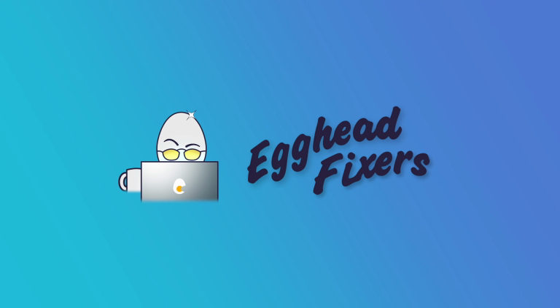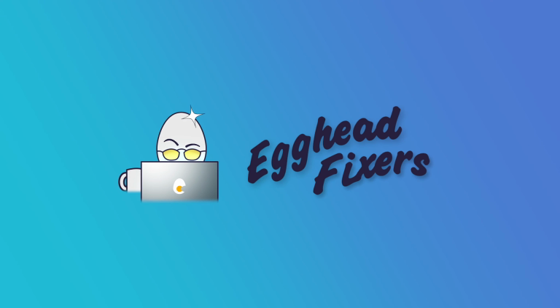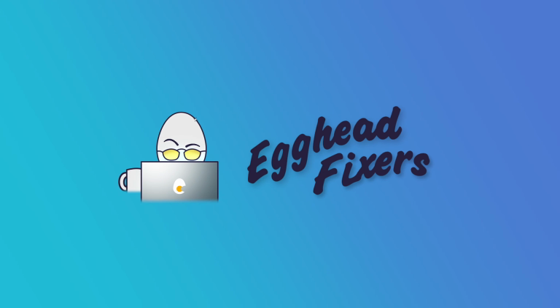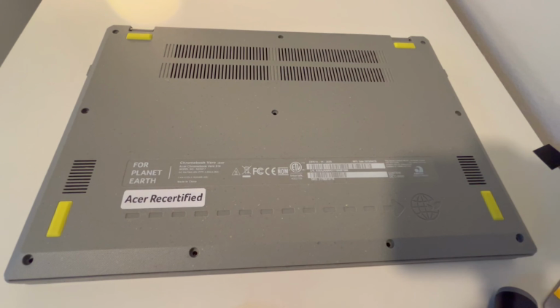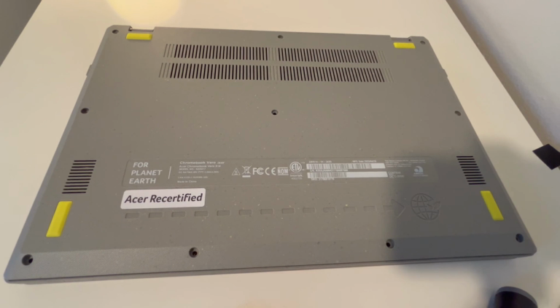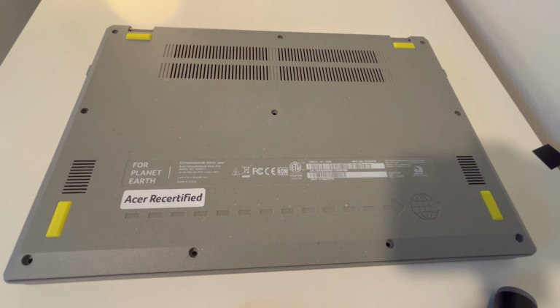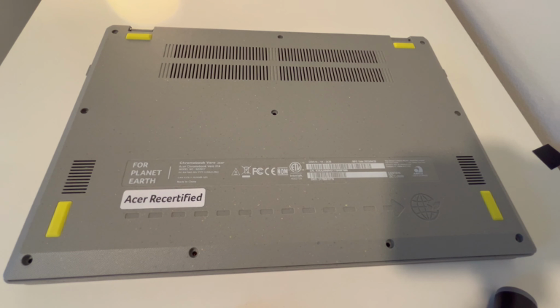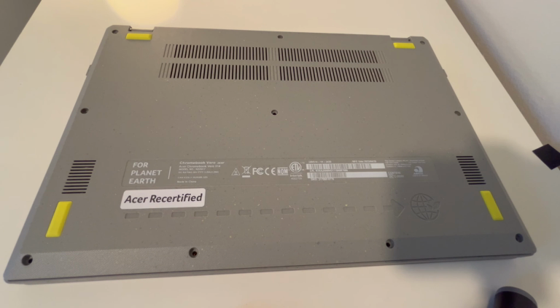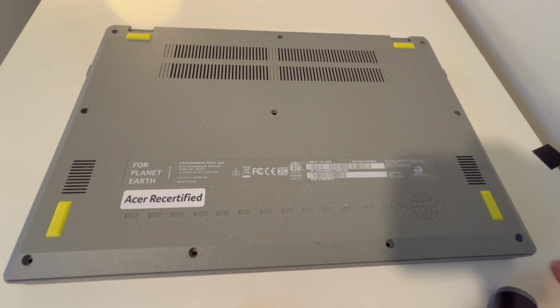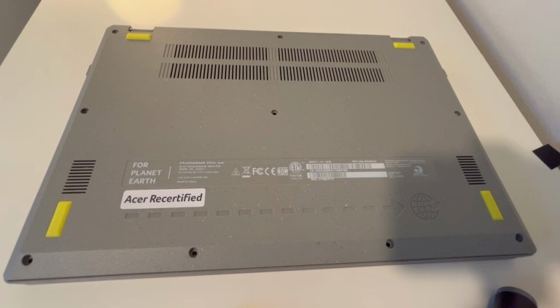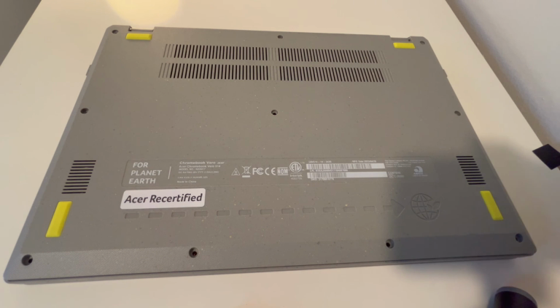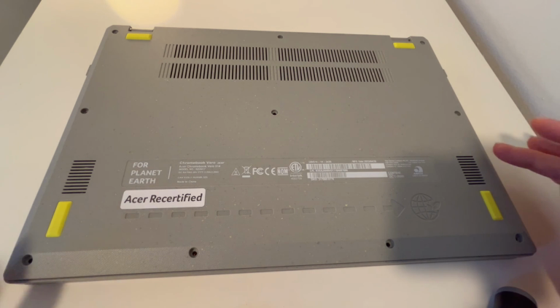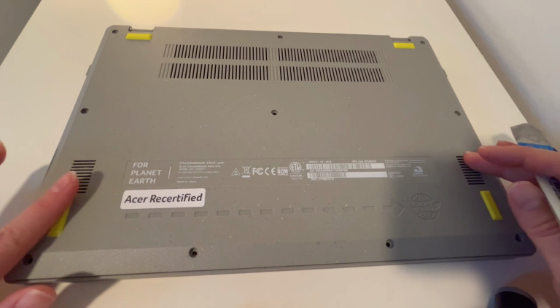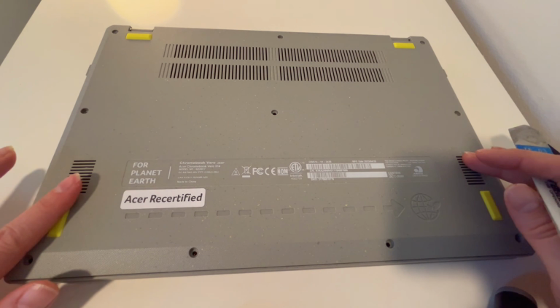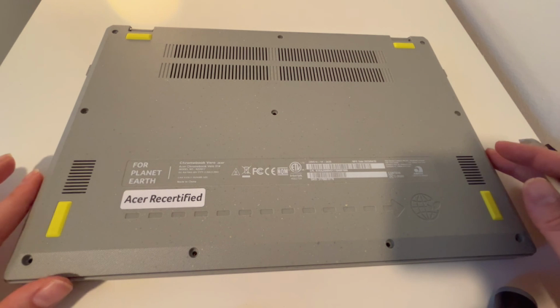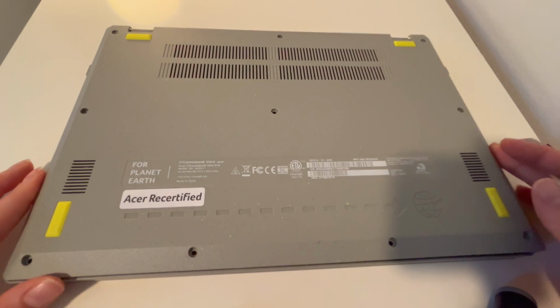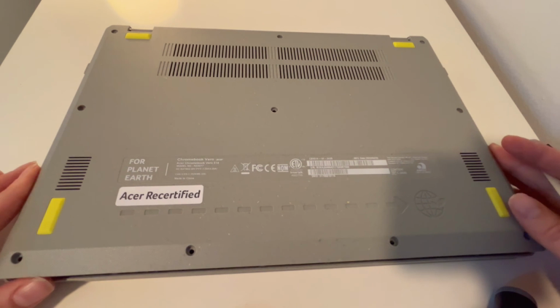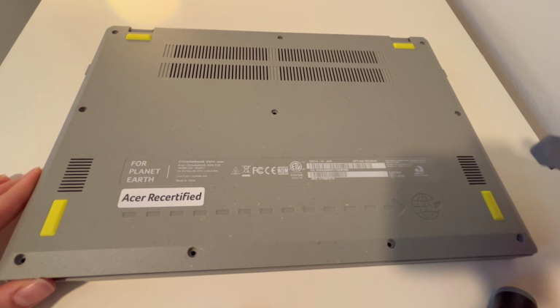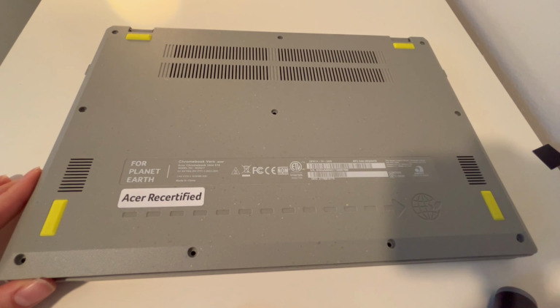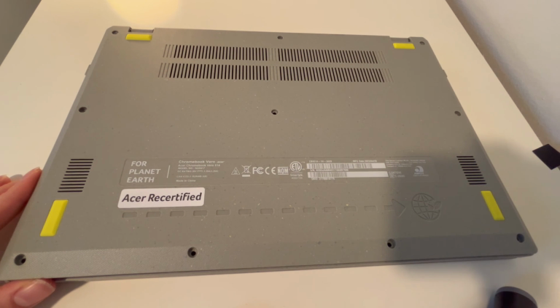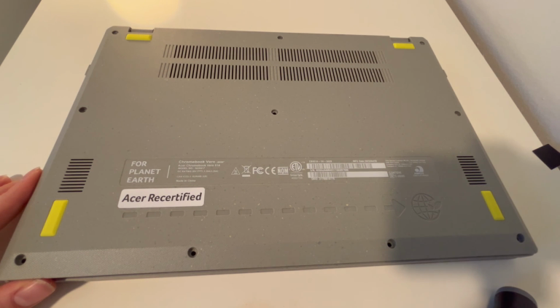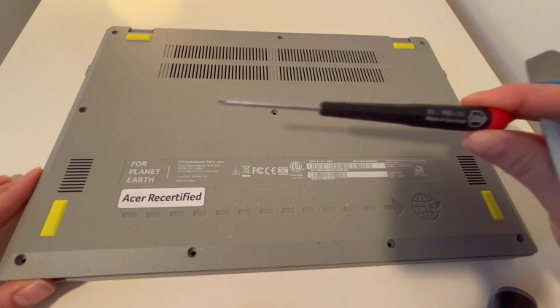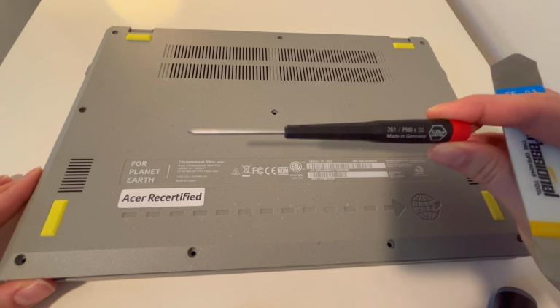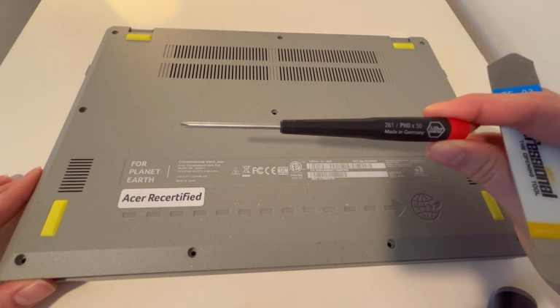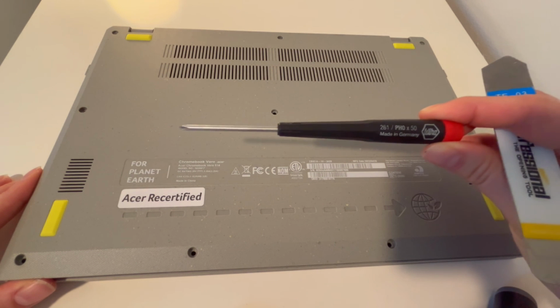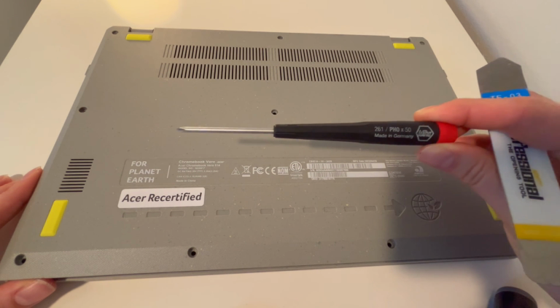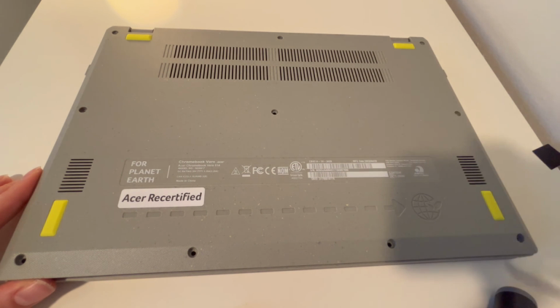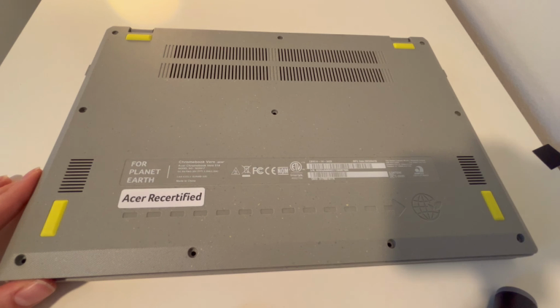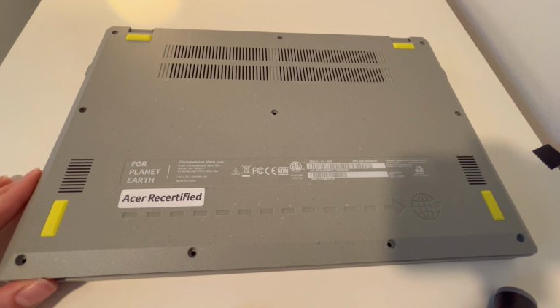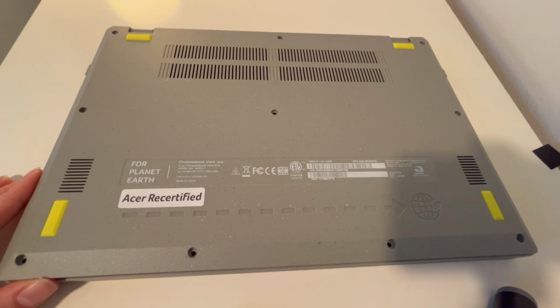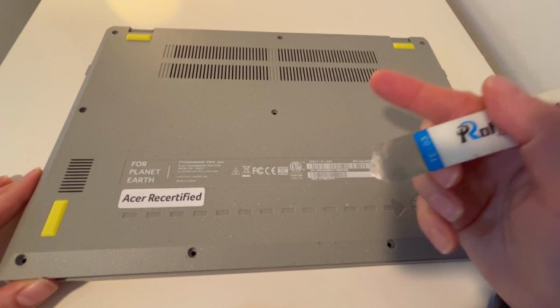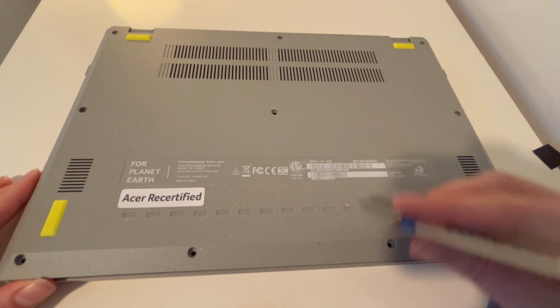I'm Liz, a certified technician, and today we're going to go over how to replace a battery on your Acer Vero 514. I've already taken the screws out of the back panel with this screwdriver — link is in the description down below. Same thing with this pry tool.